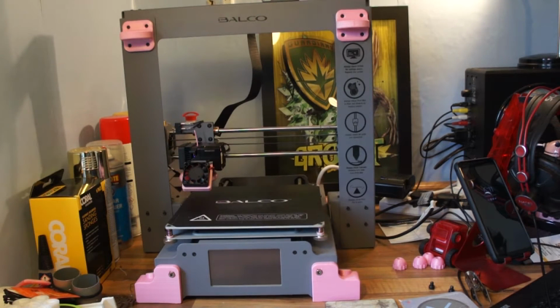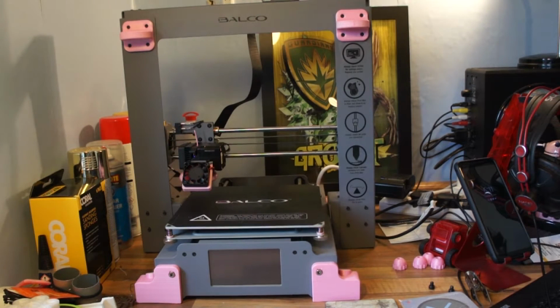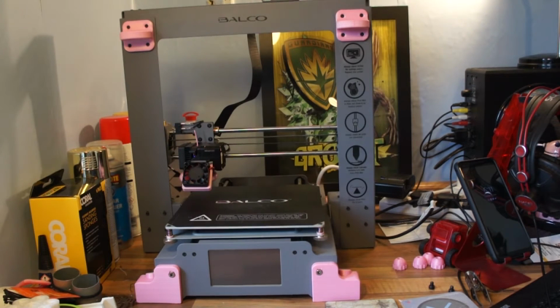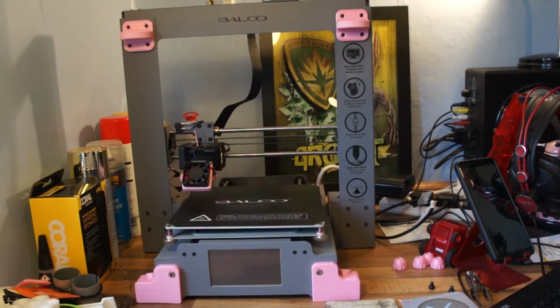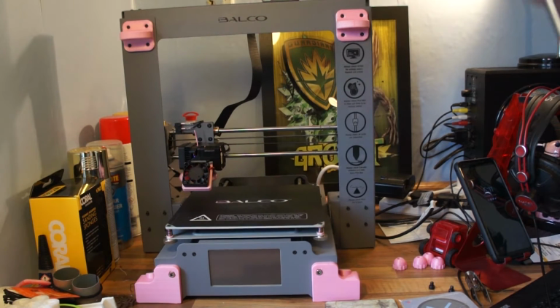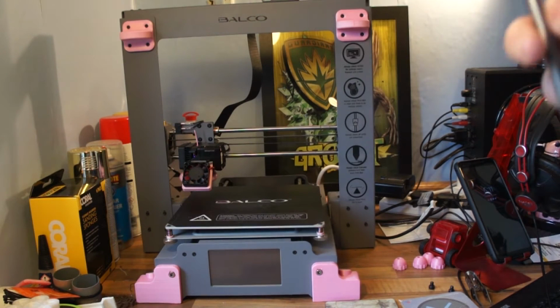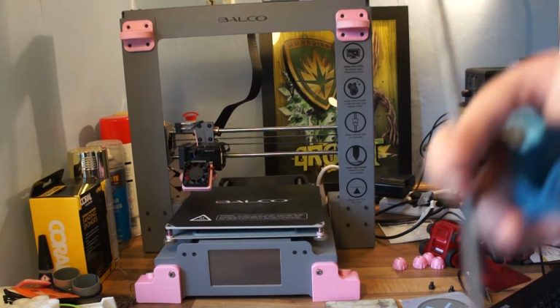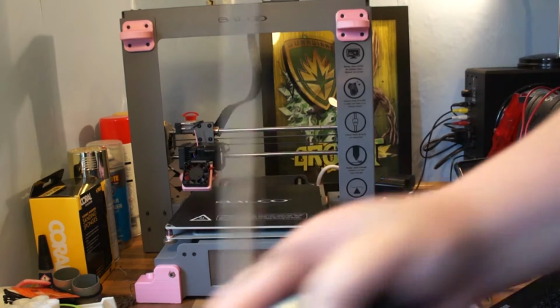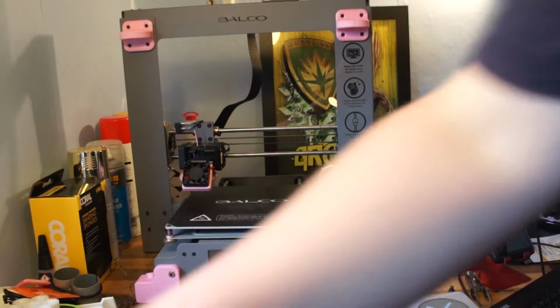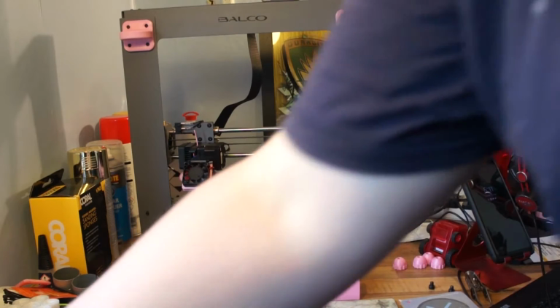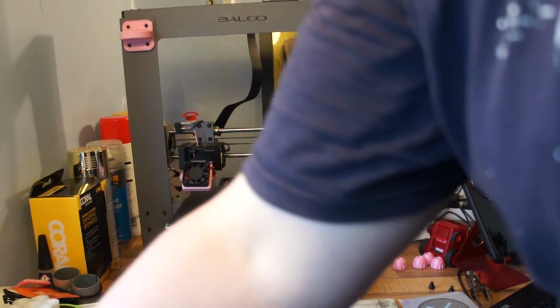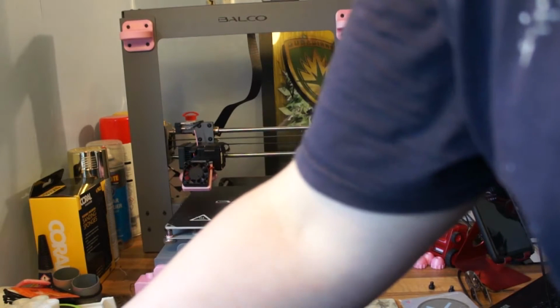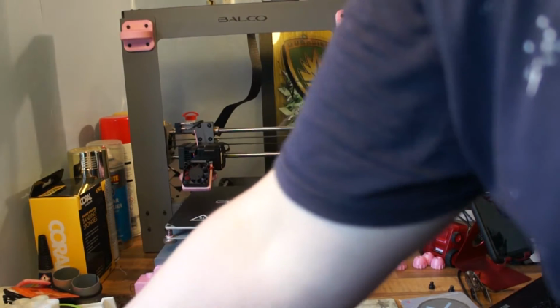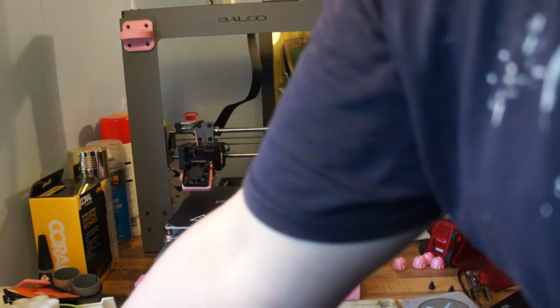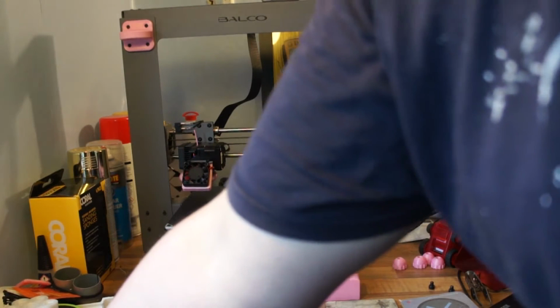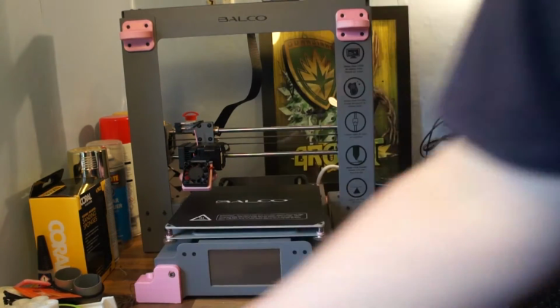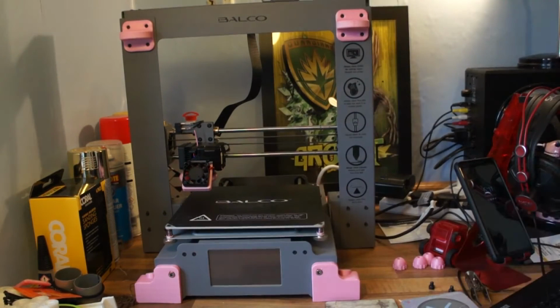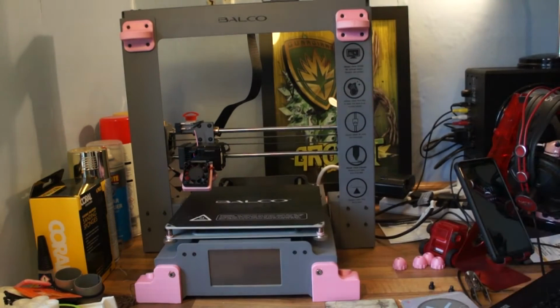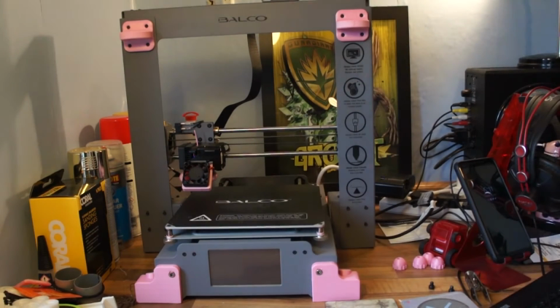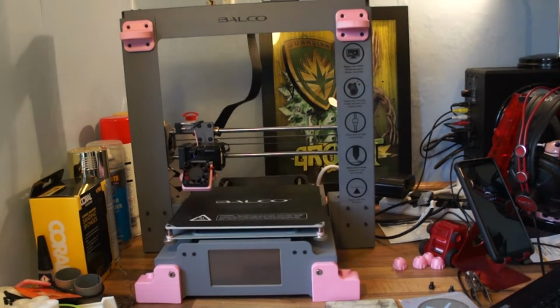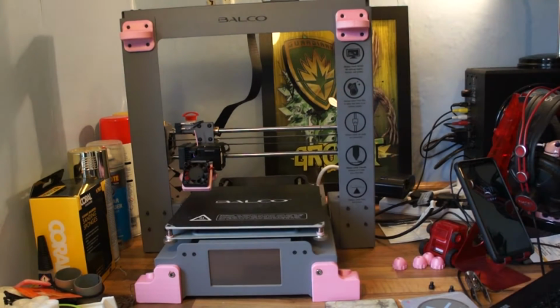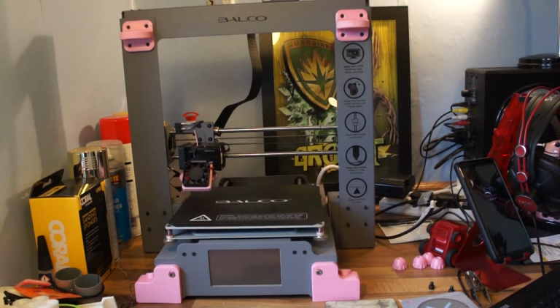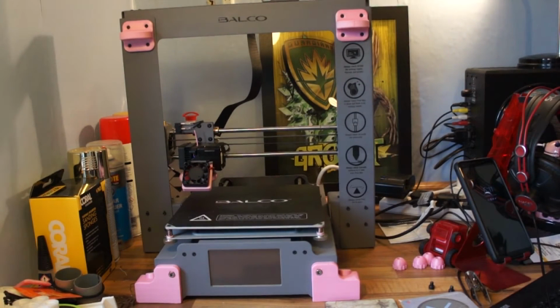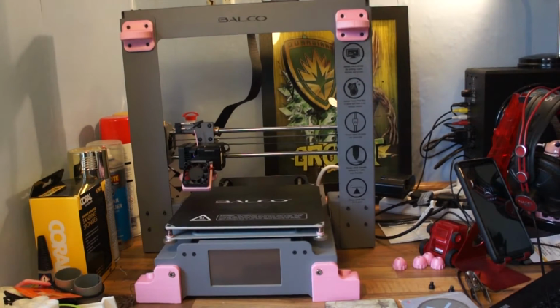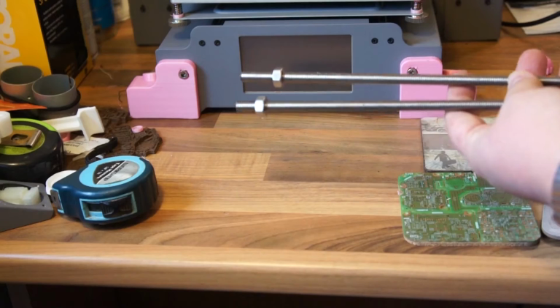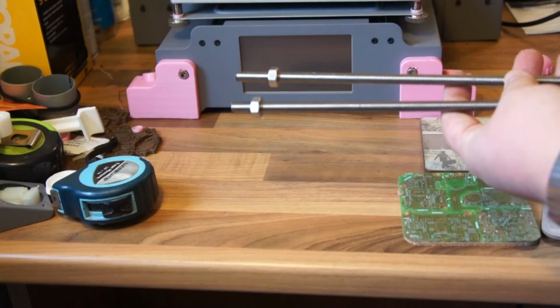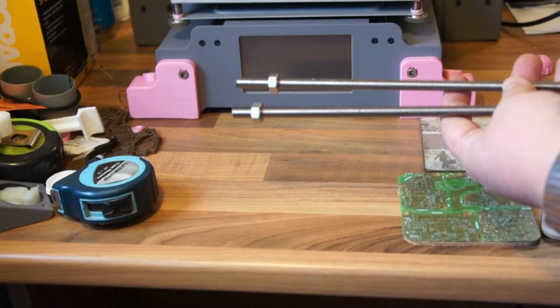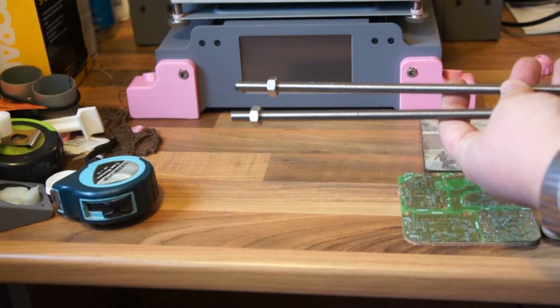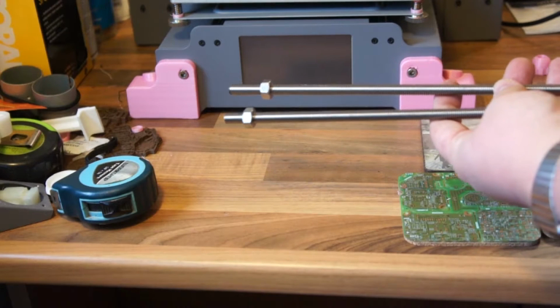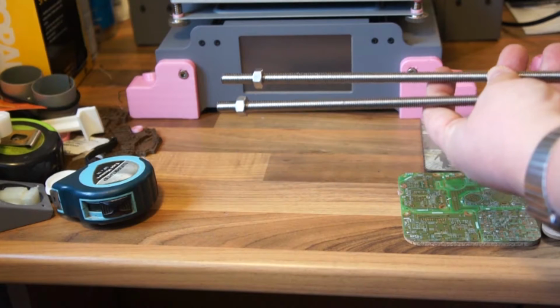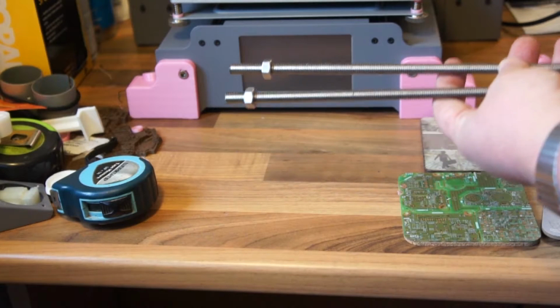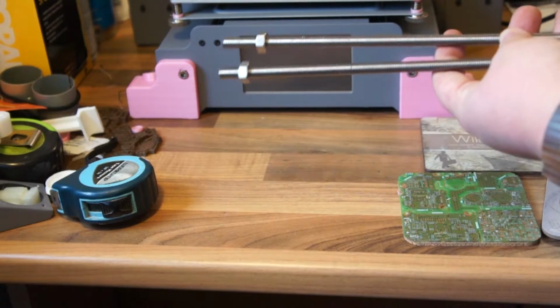This is a pretty good amount, so we'll go and cut that, and I'll be back. There we are then, there's the two pieces cut.